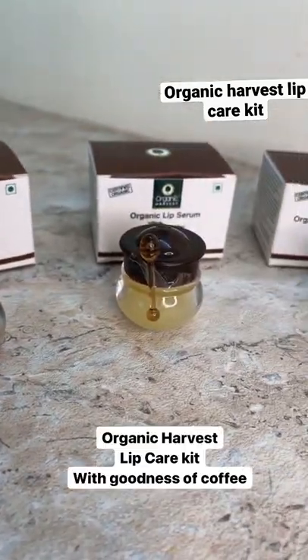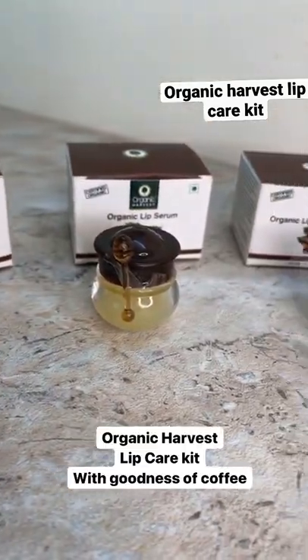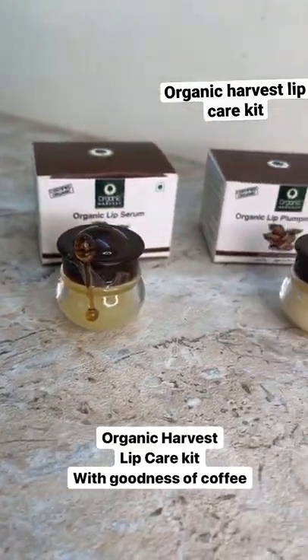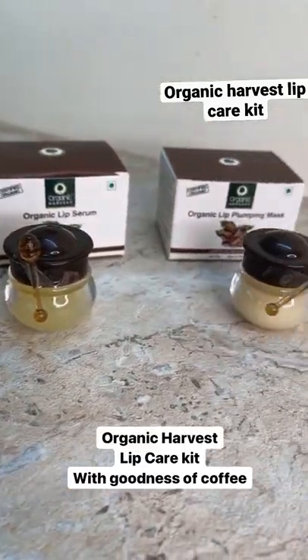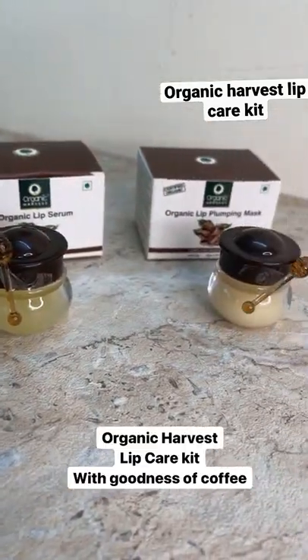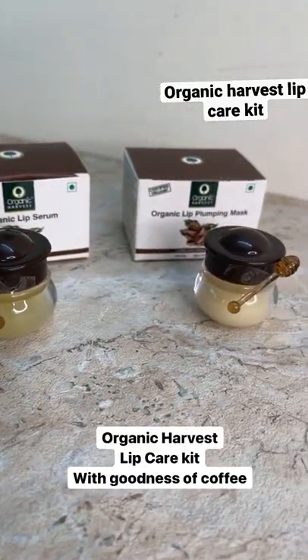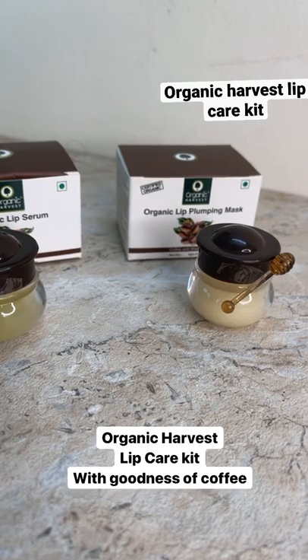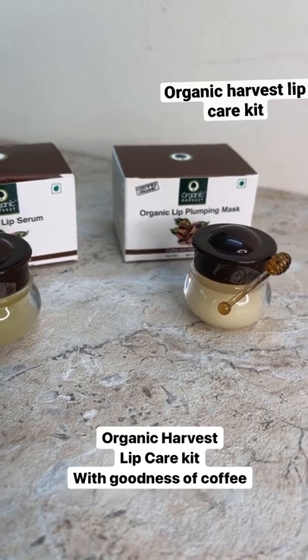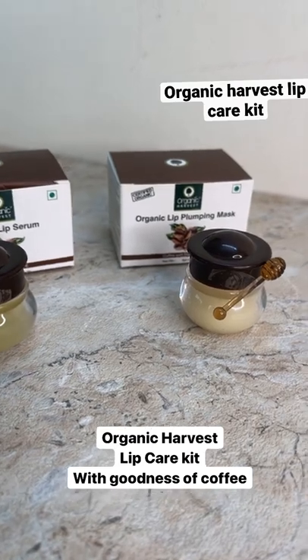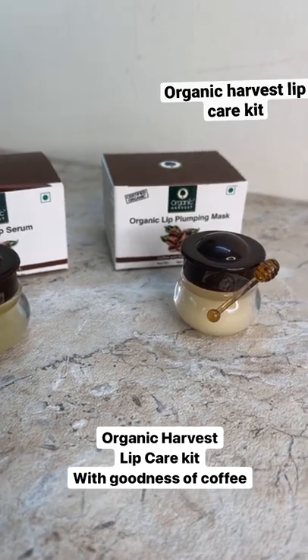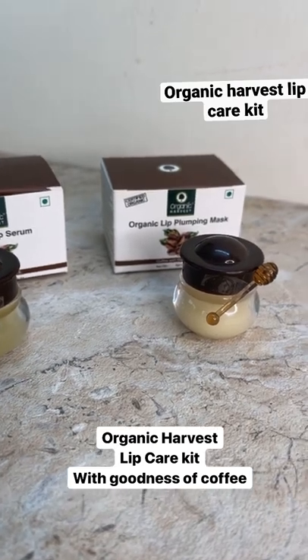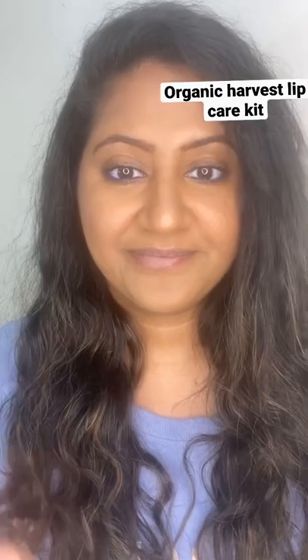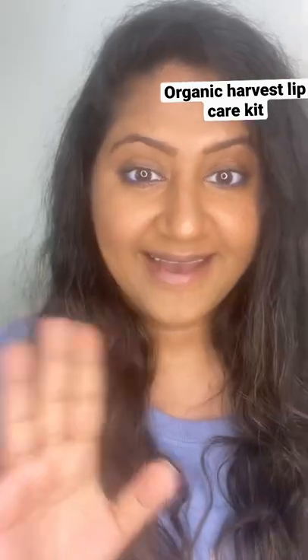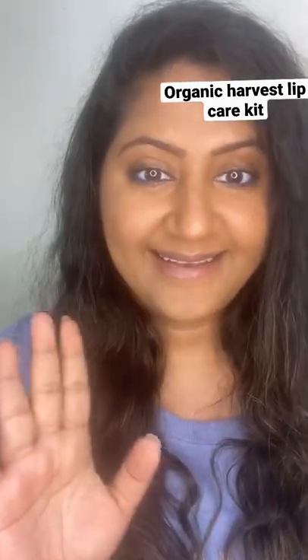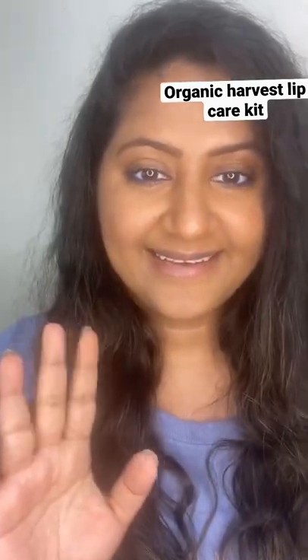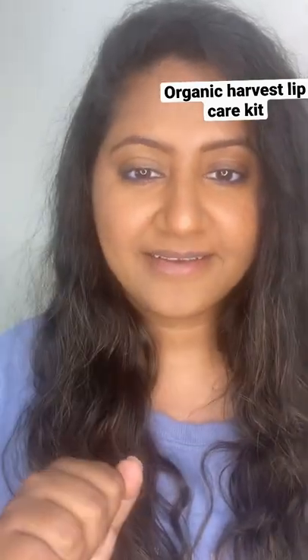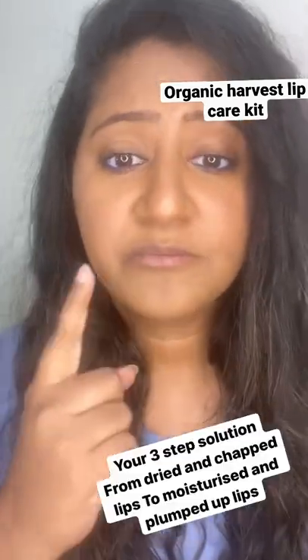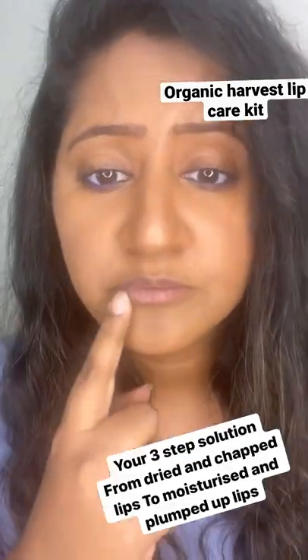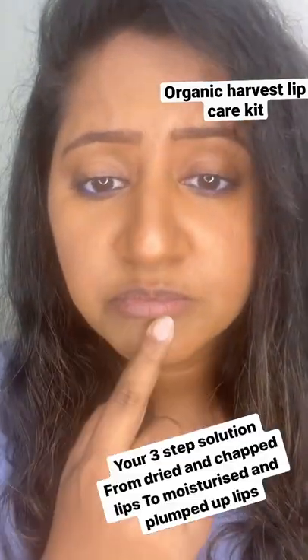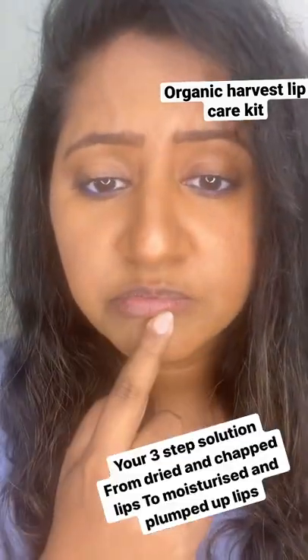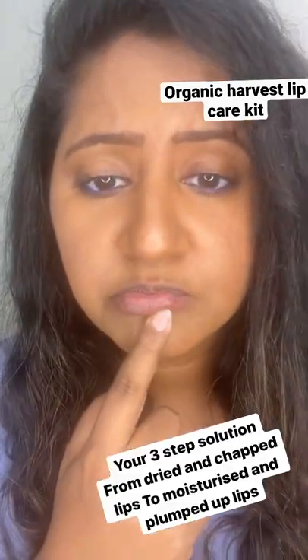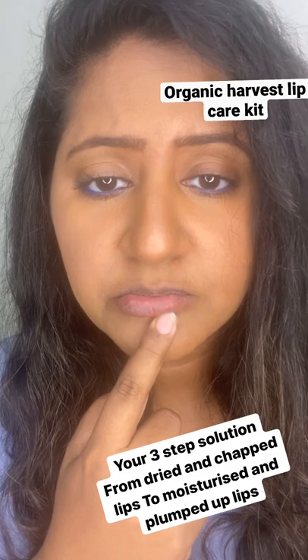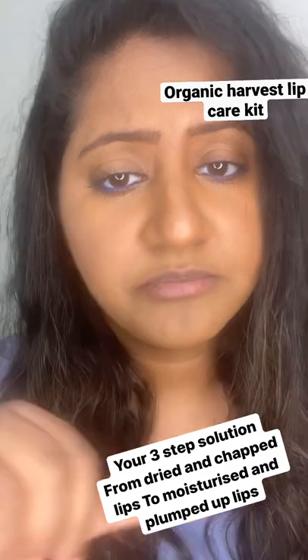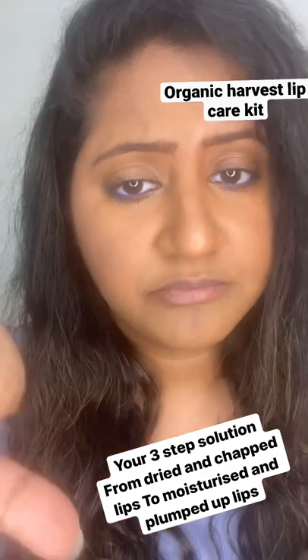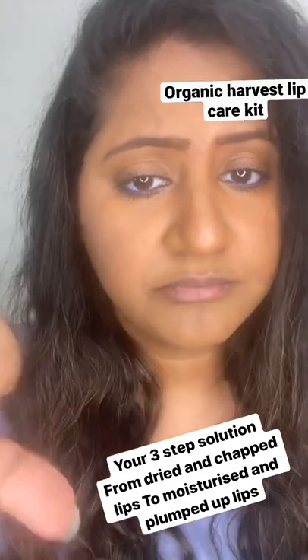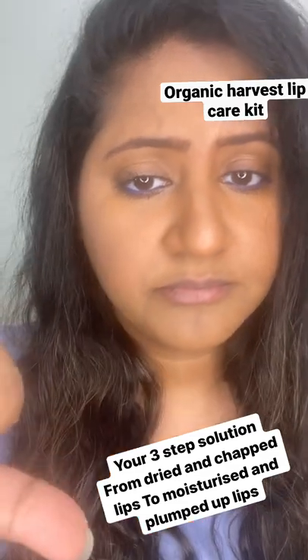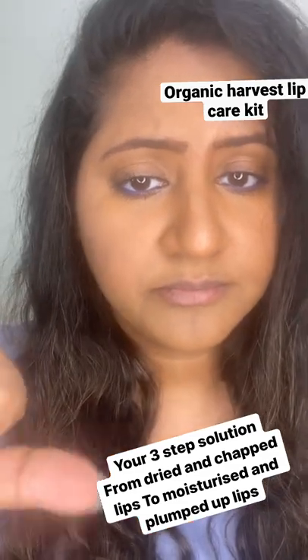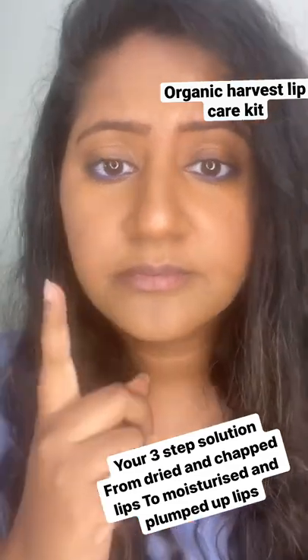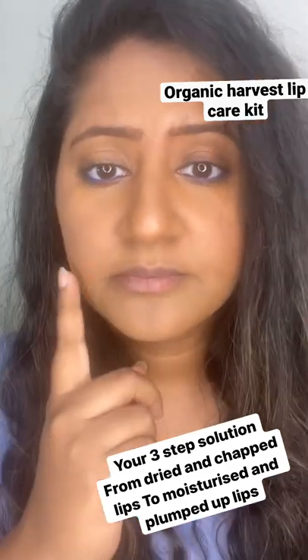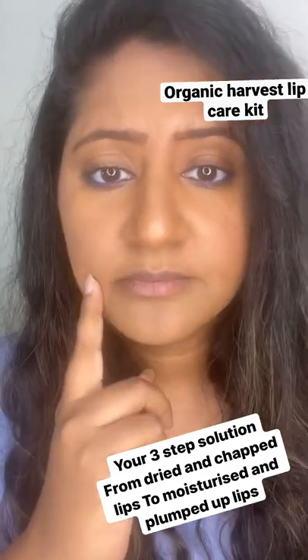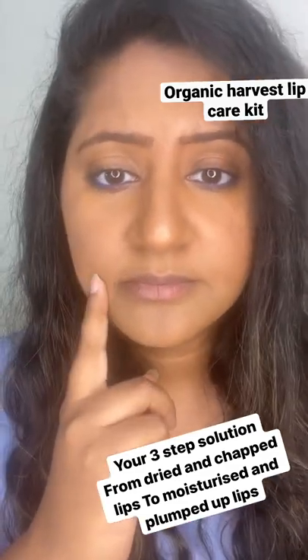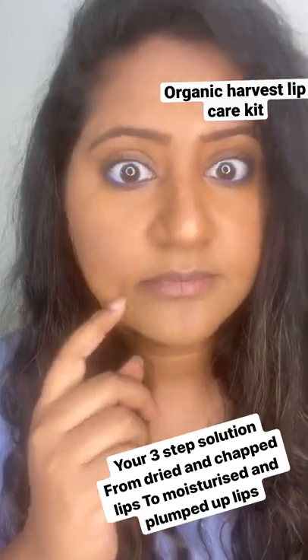Organic Harvest Lip Care Kit with the goodness of coffee. Your 3-step solution from dried and chapped lips to moisturized and plumped up lips.